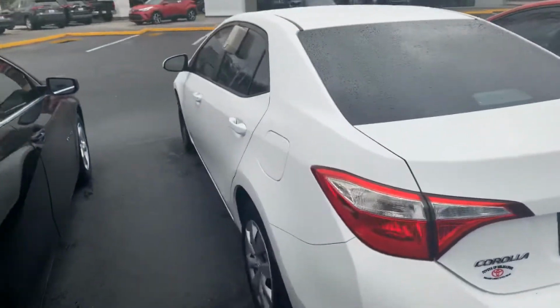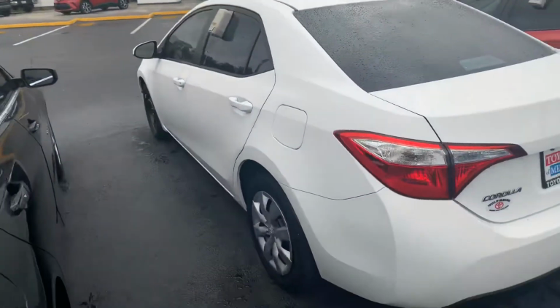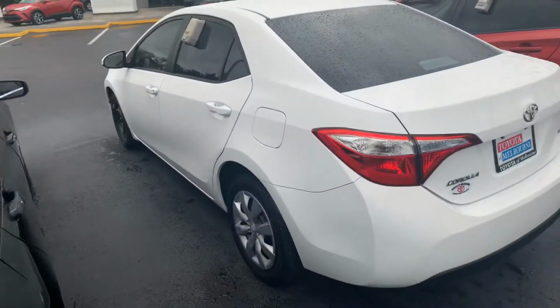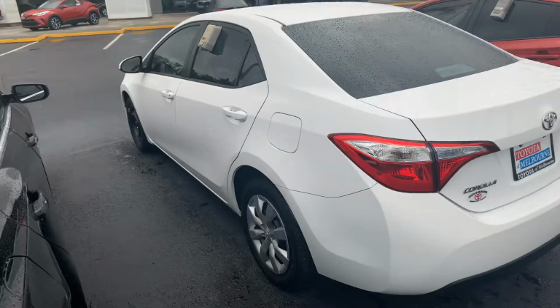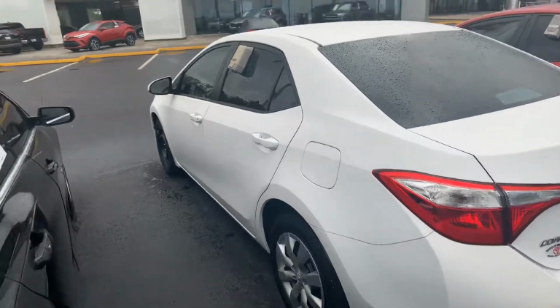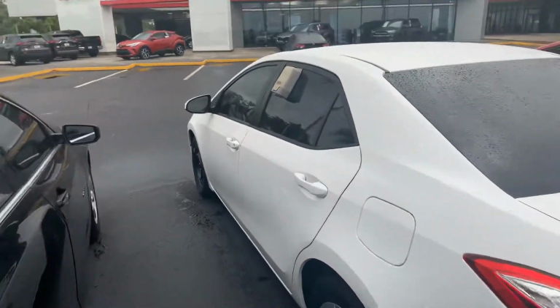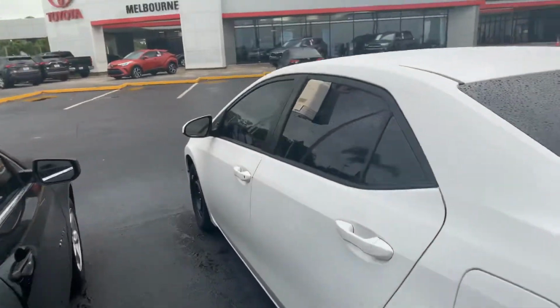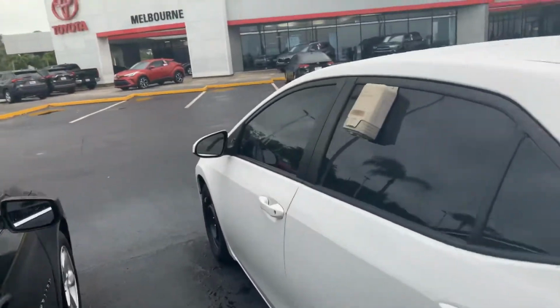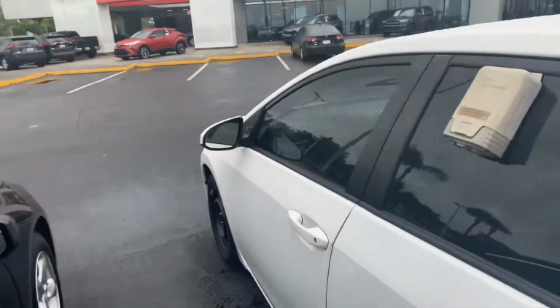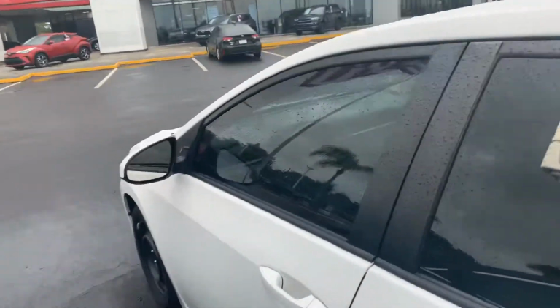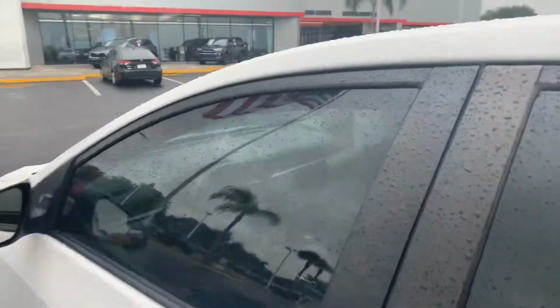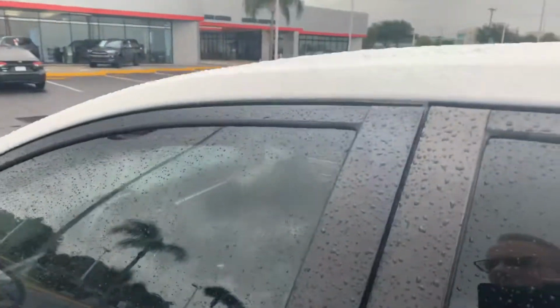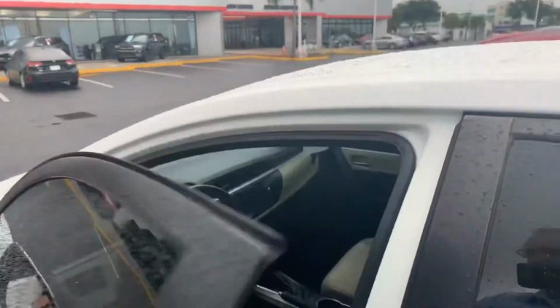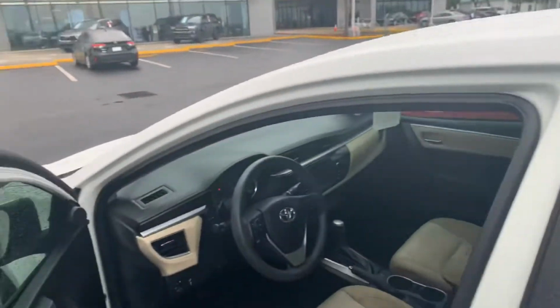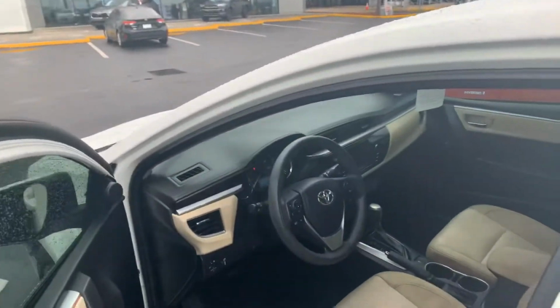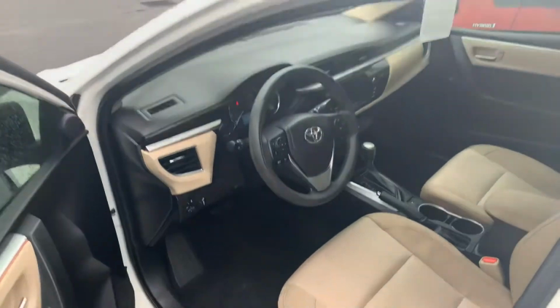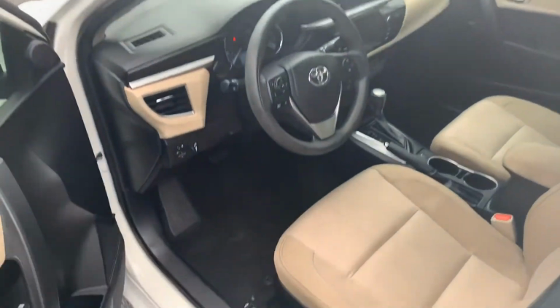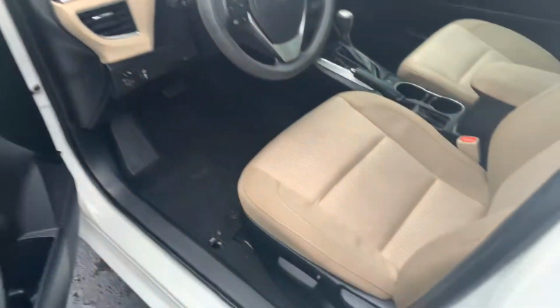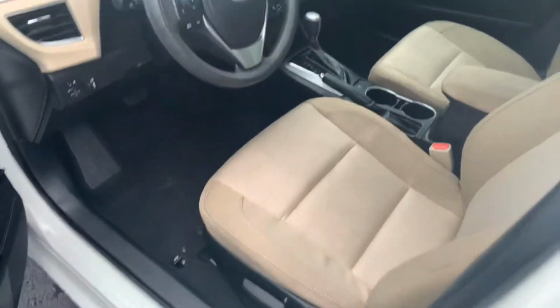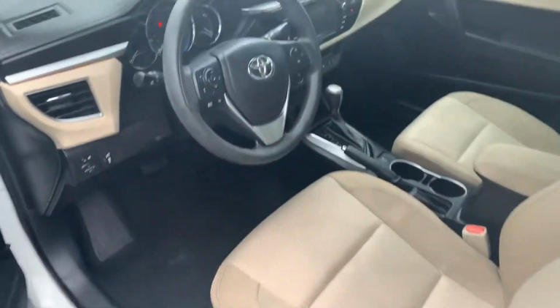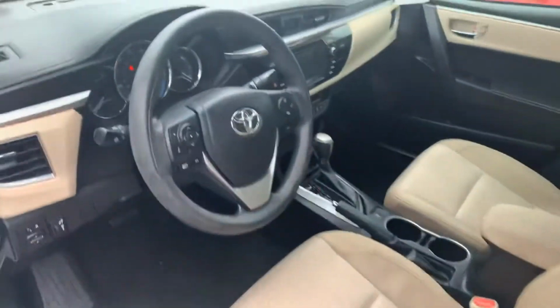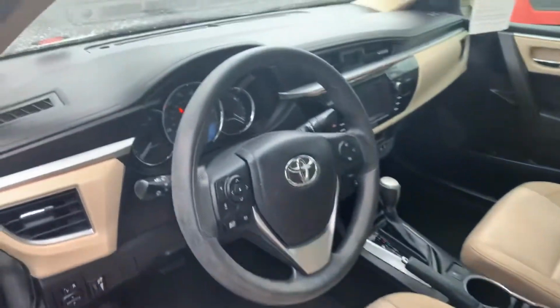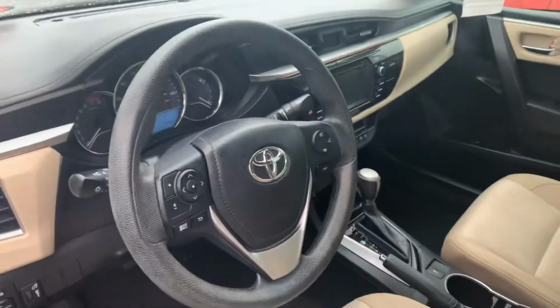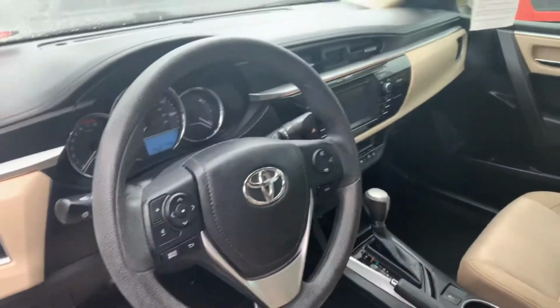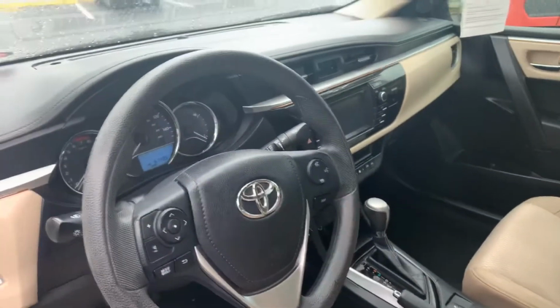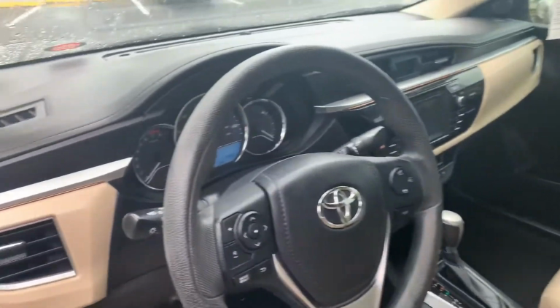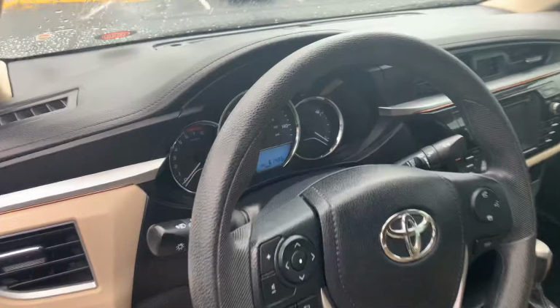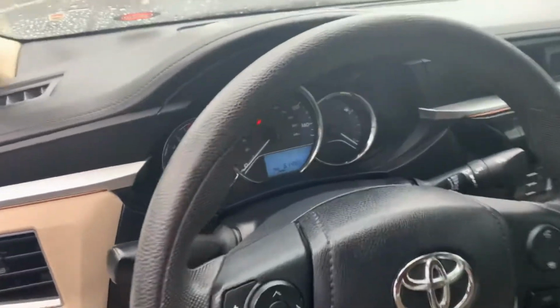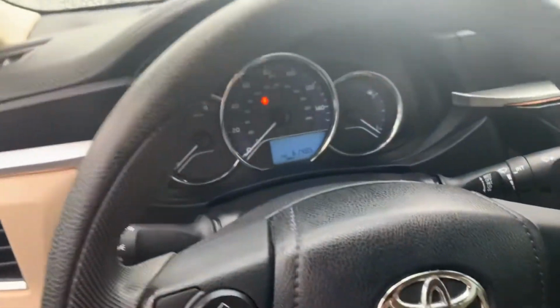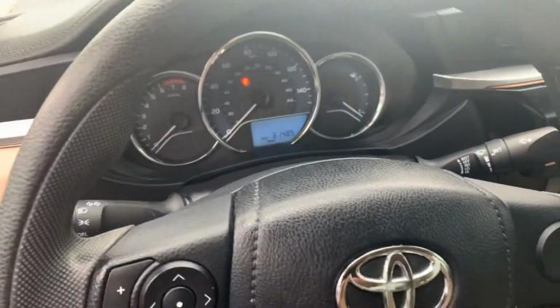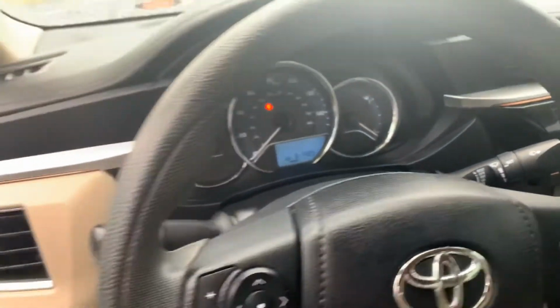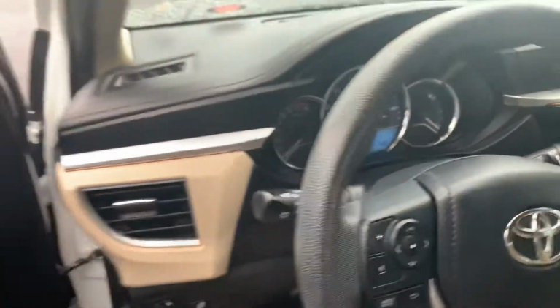It's been completely inspected and serviced. Check out the inside here — it does have the voice-activated Bluetooth, backup camera. There are the miles on it.